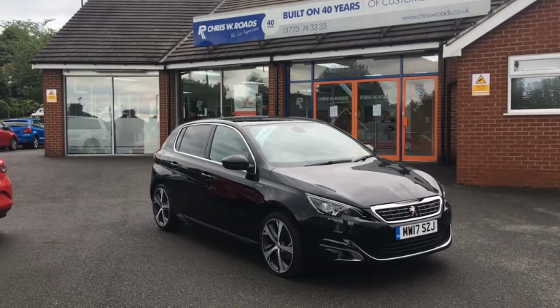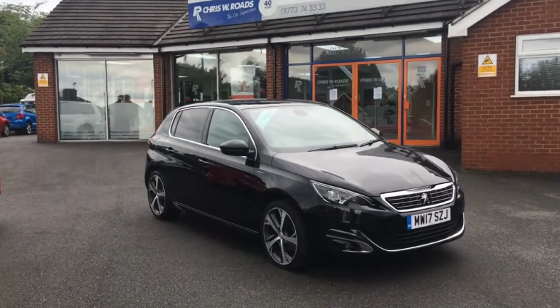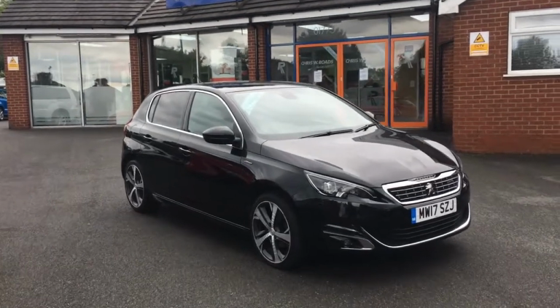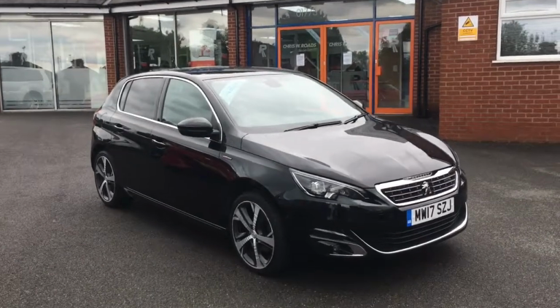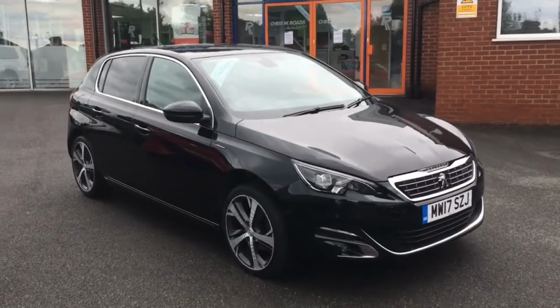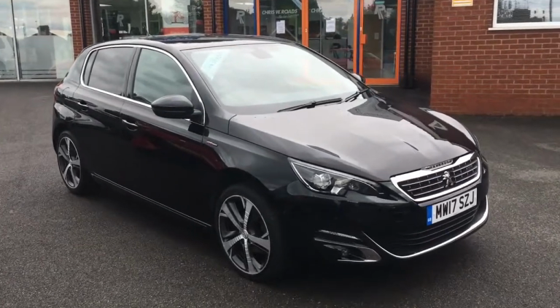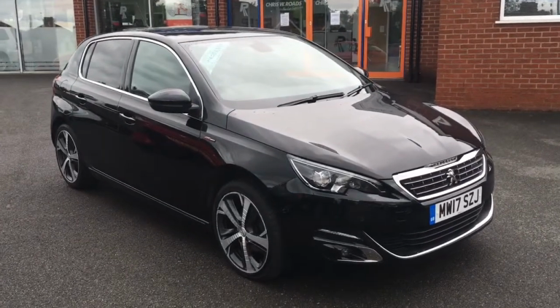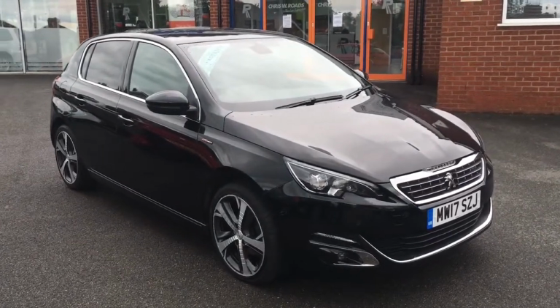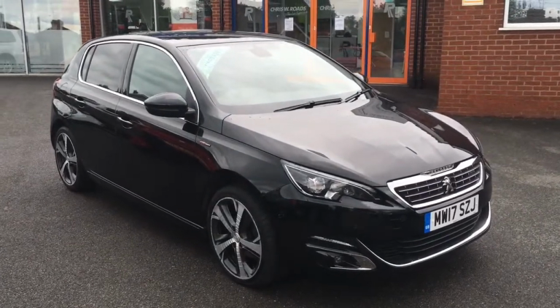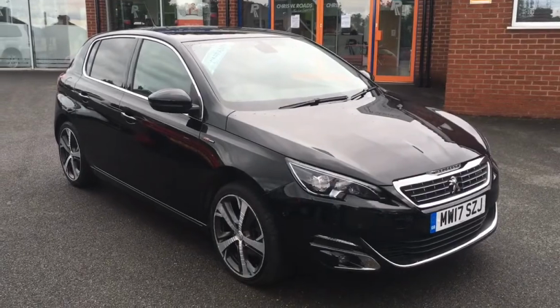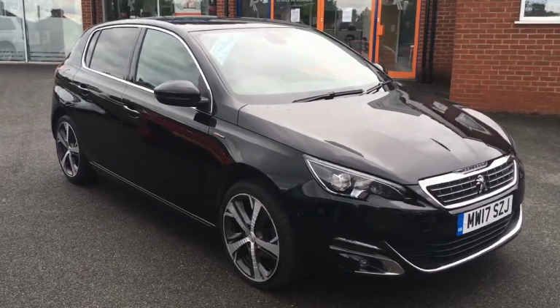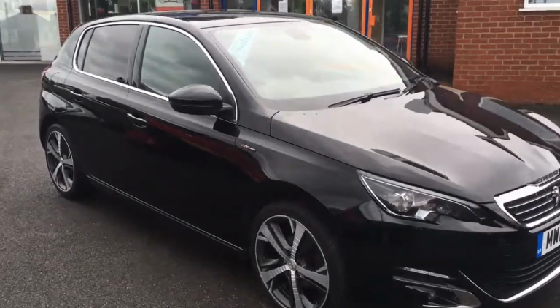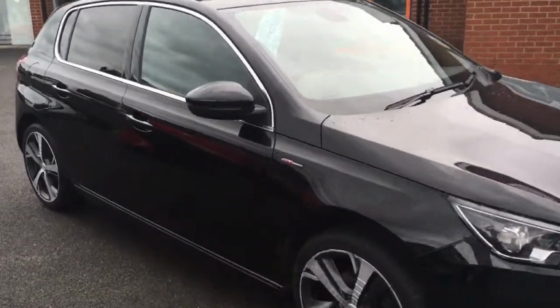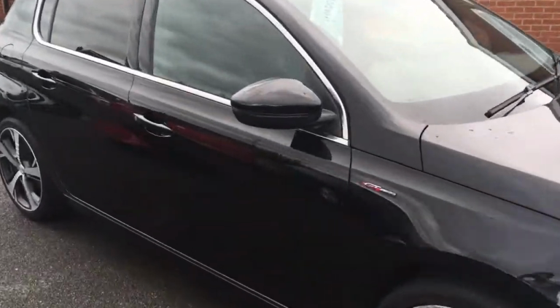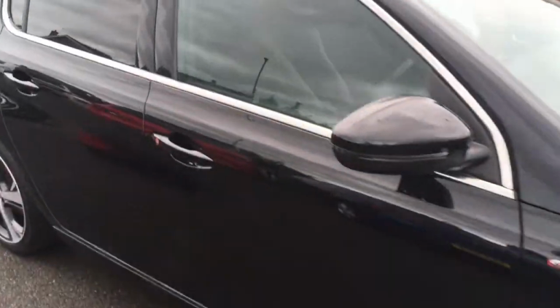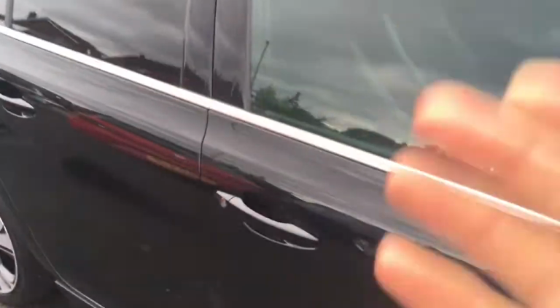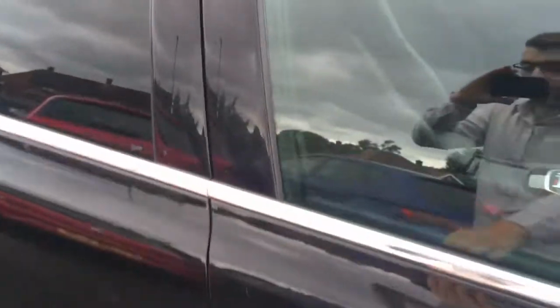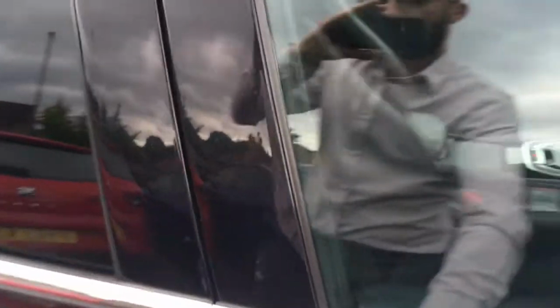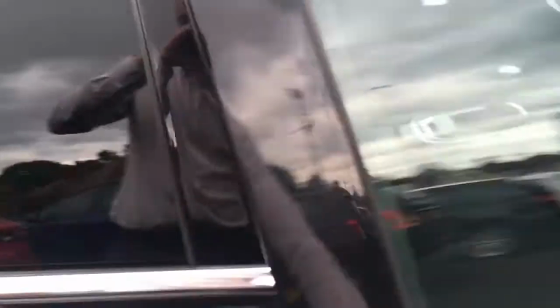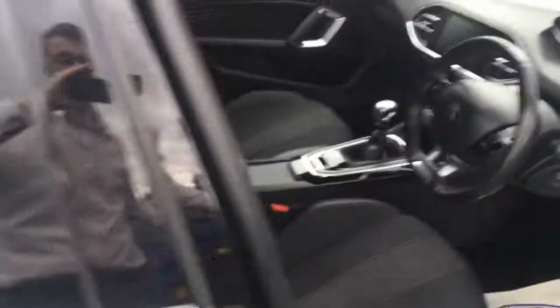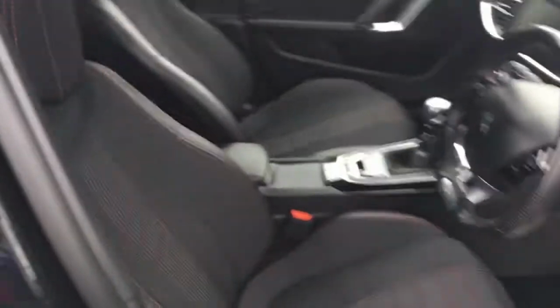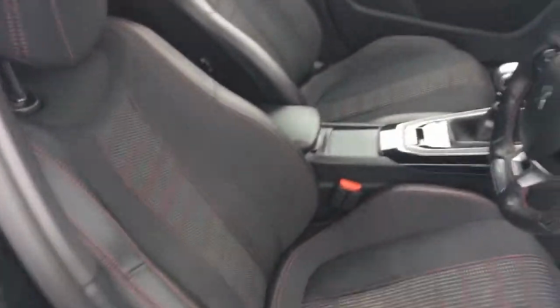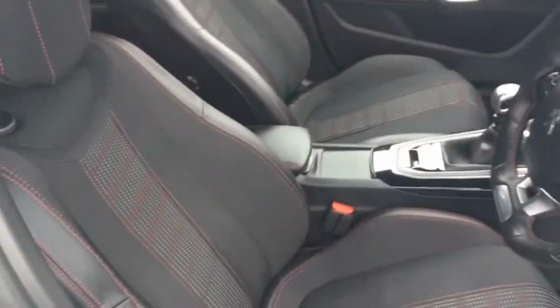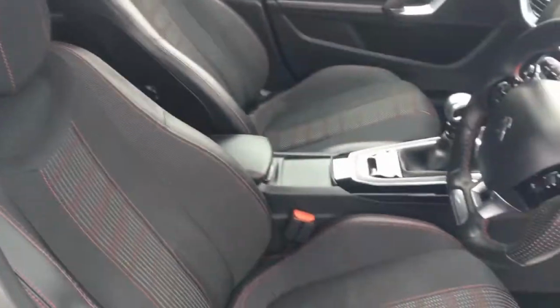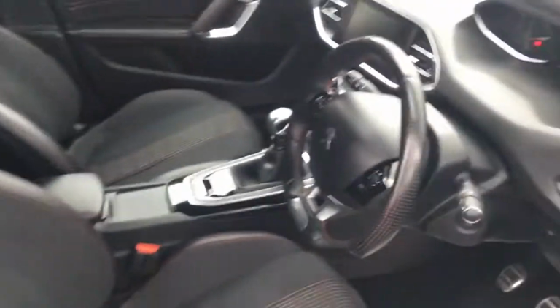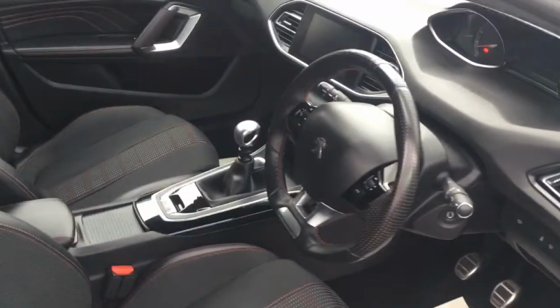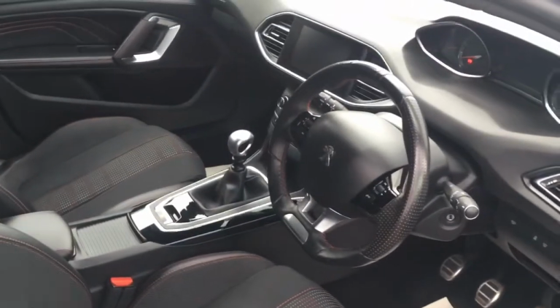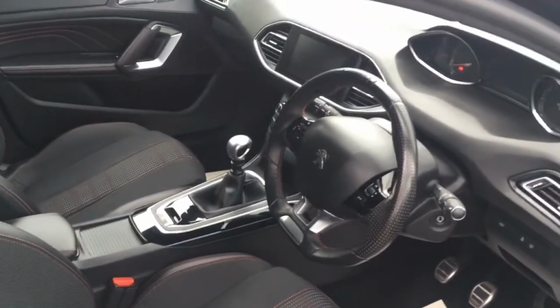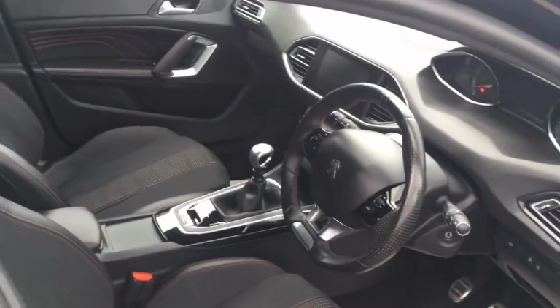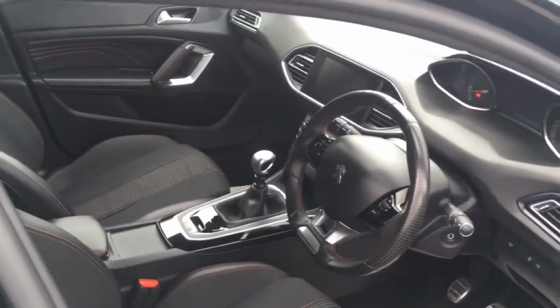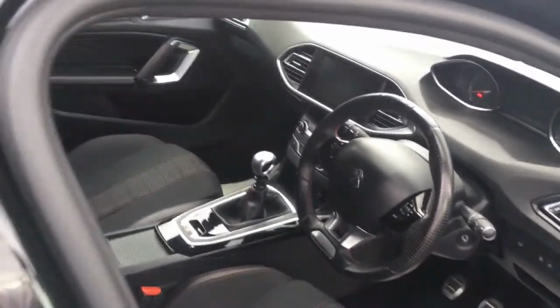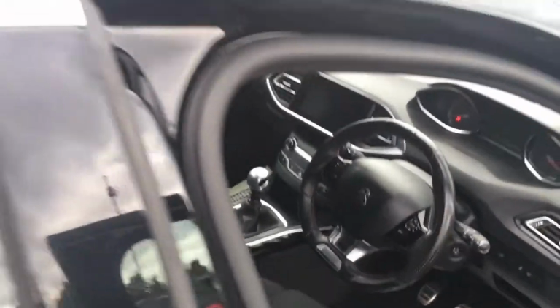Hello, this is Rob from Chris W Rhodes in Ripley. Here we have a Peugeot 308 which looks really smart in black. If I just open up the door to the front, you'll see we've got some really comfortable upholstery and some great features to get on to a bit later on in the video.